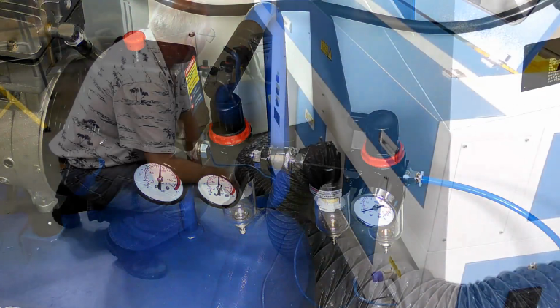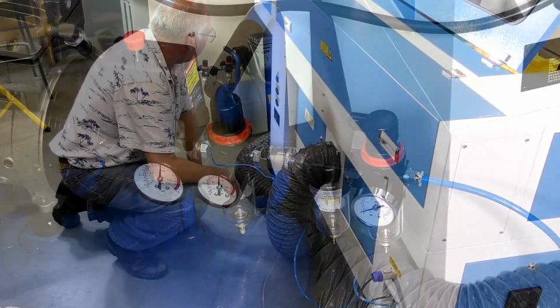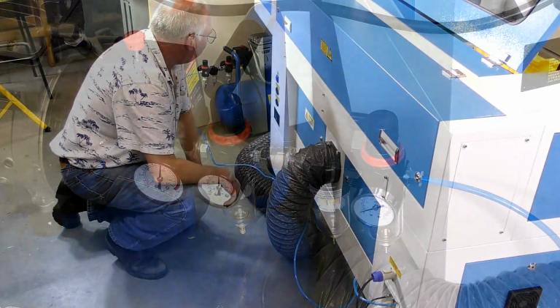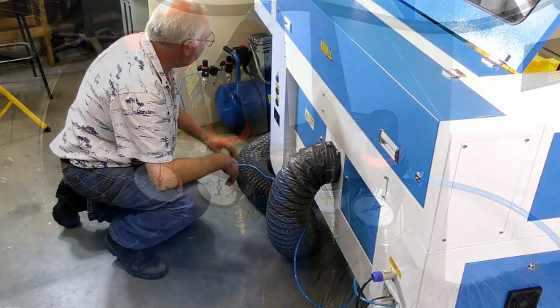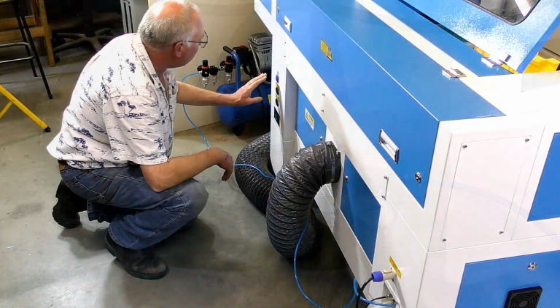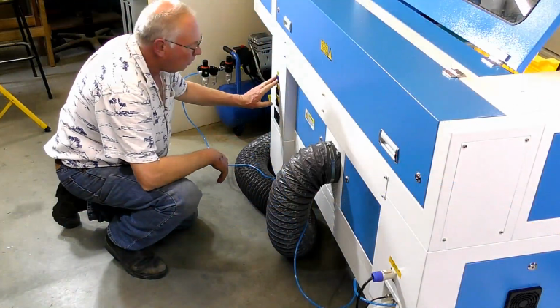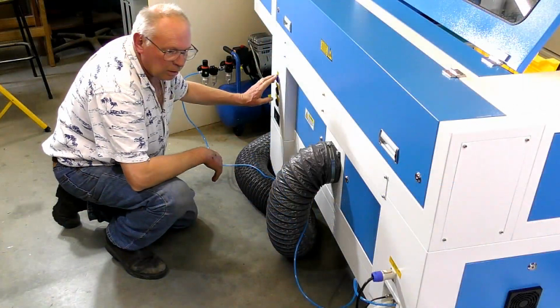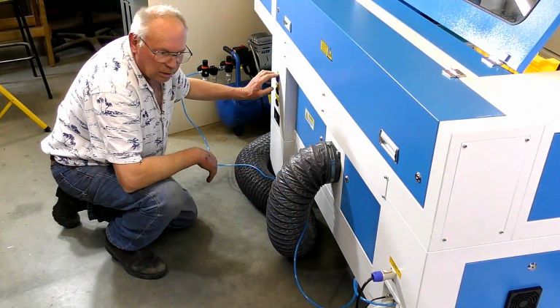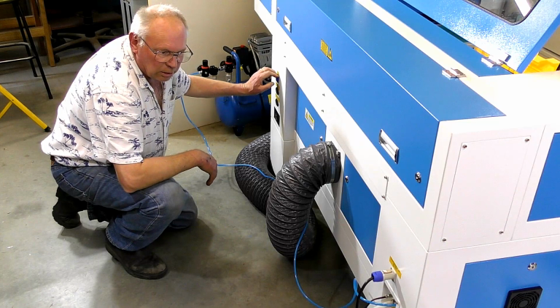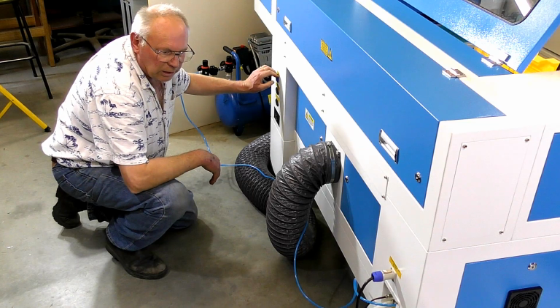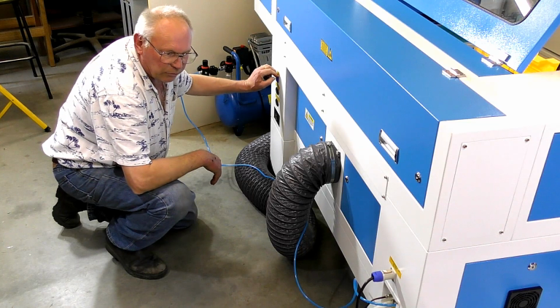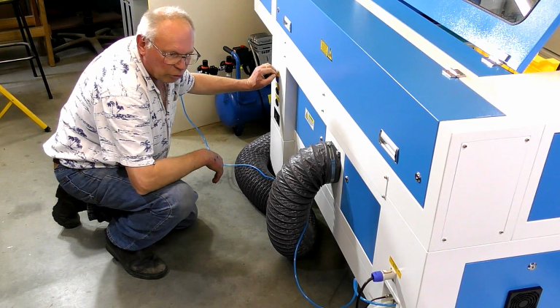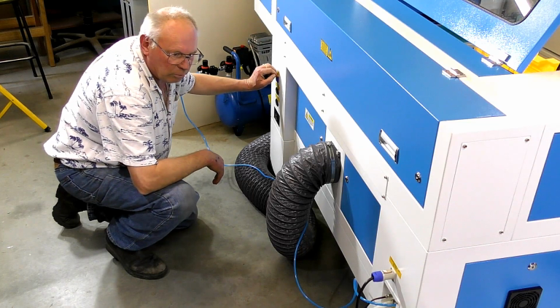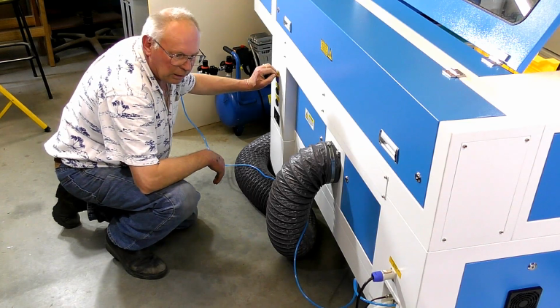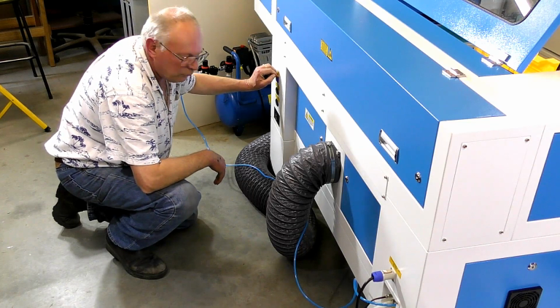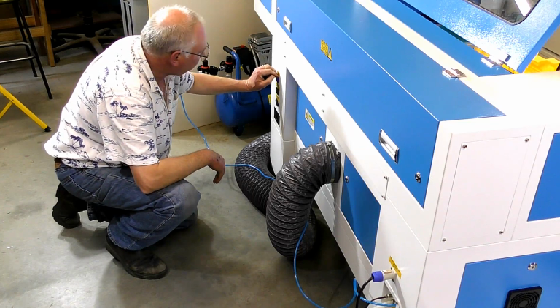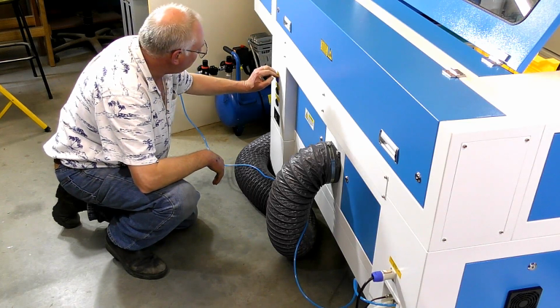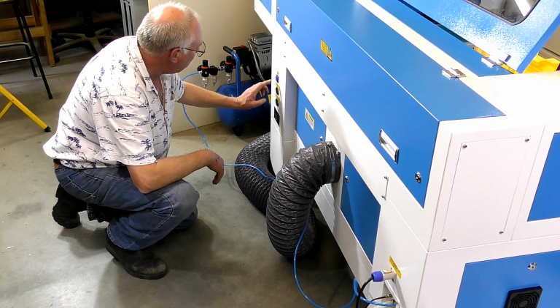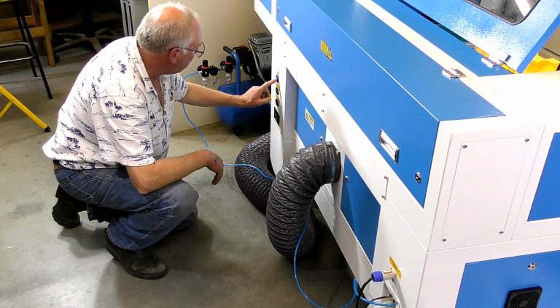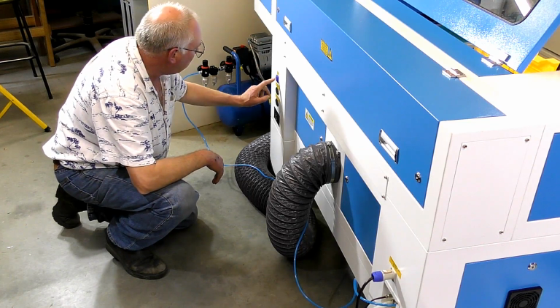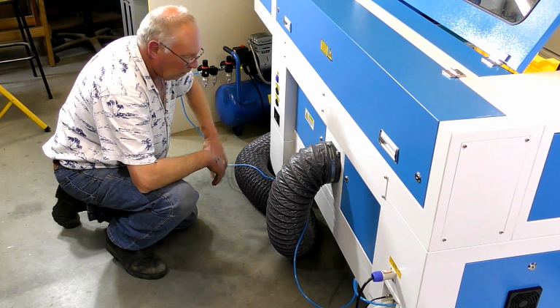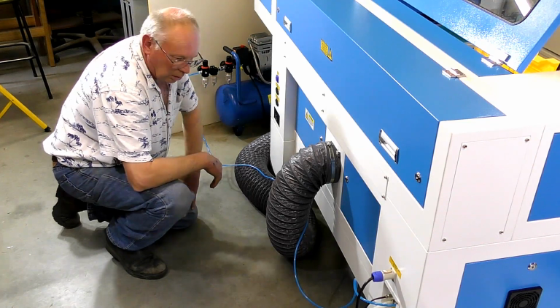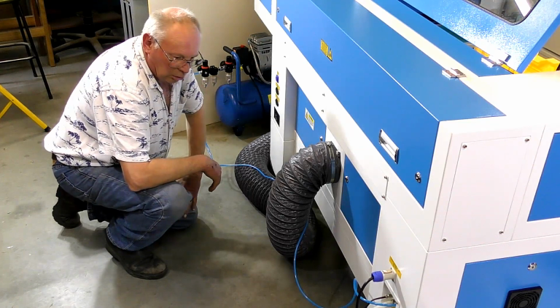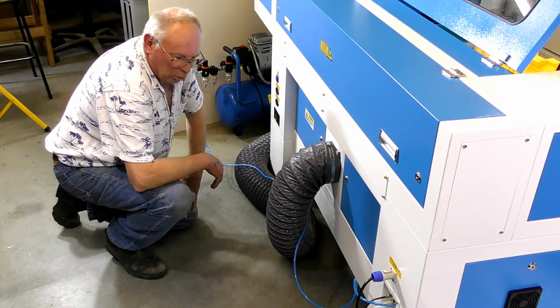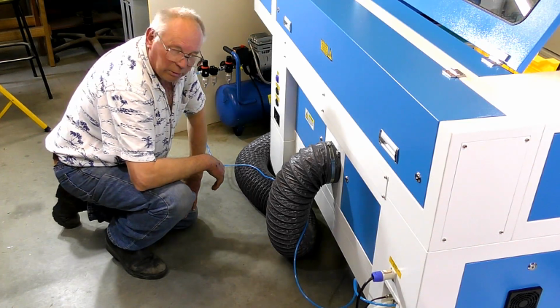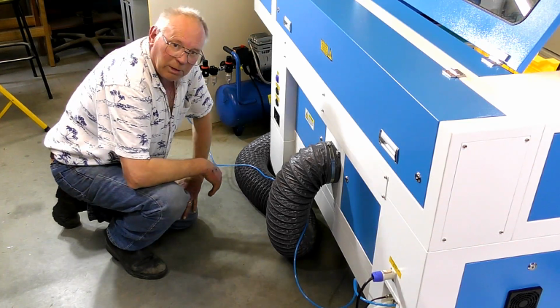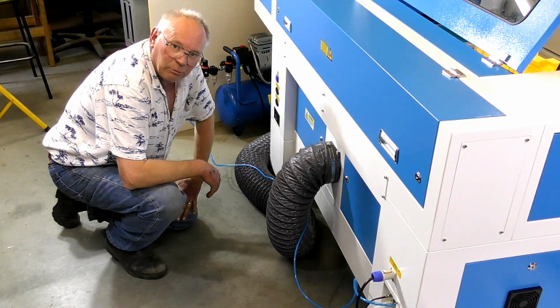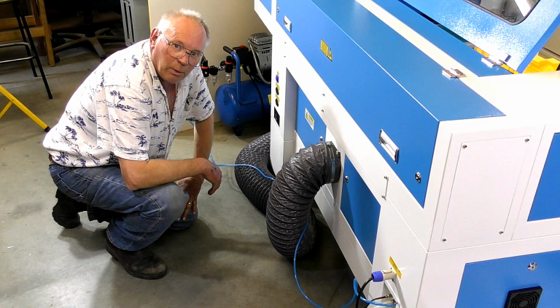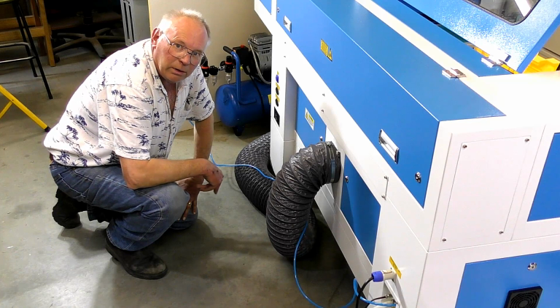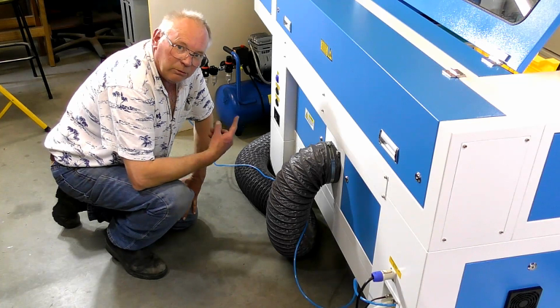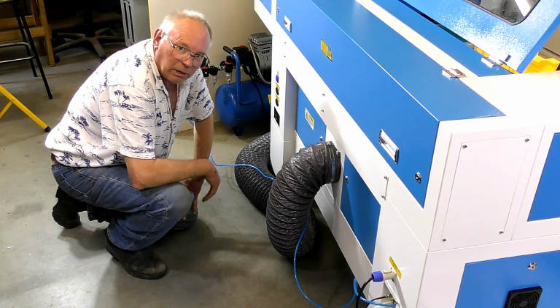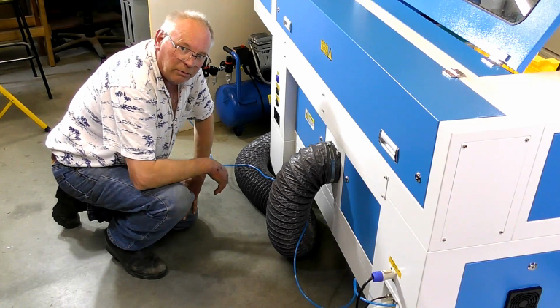So now the very last job is to hook up the mains power to the laser.